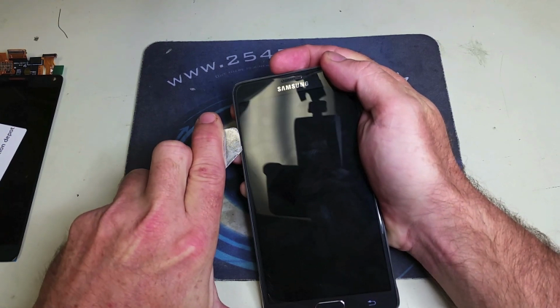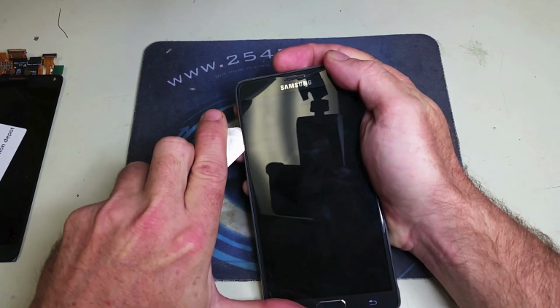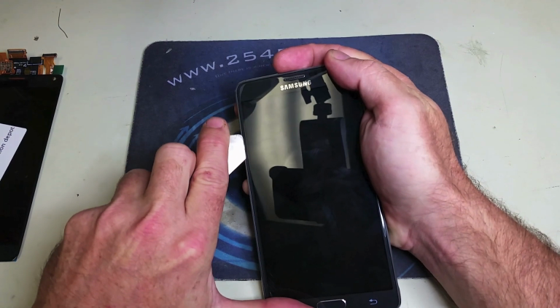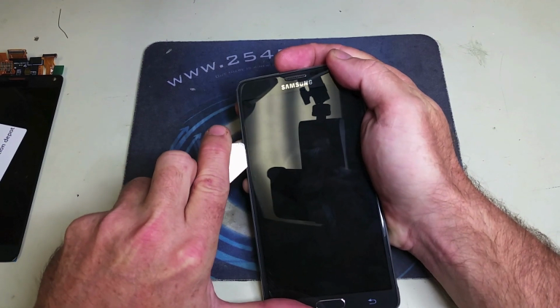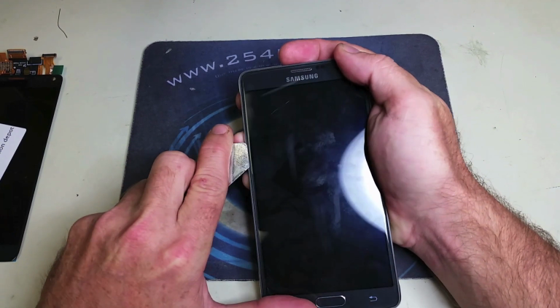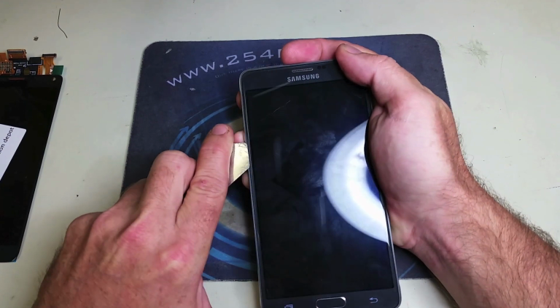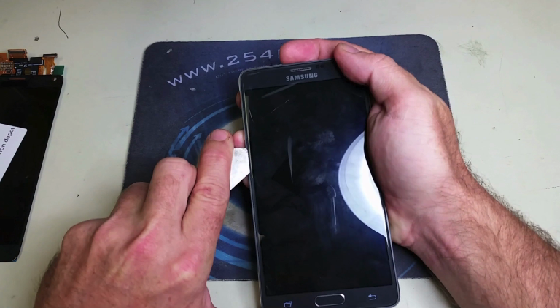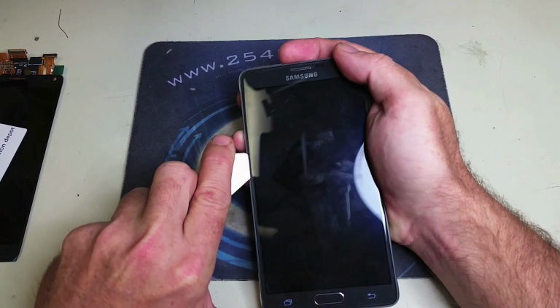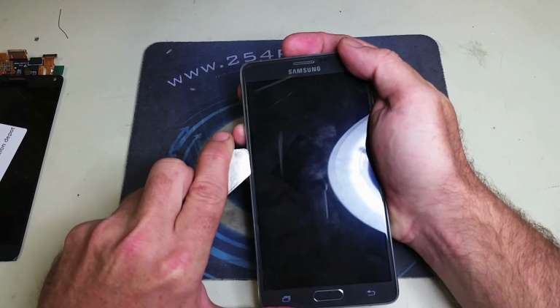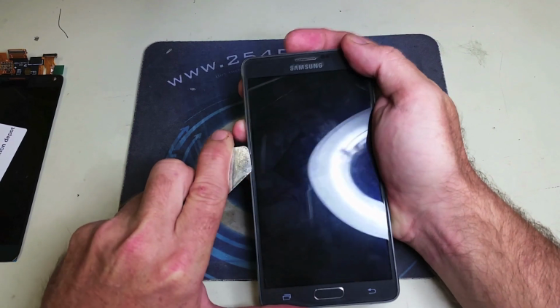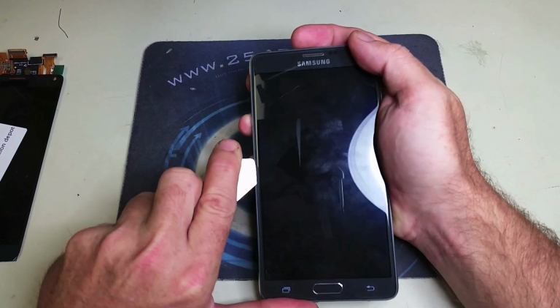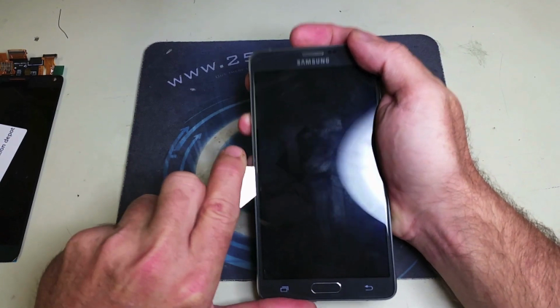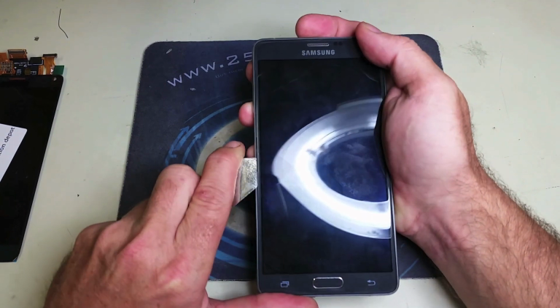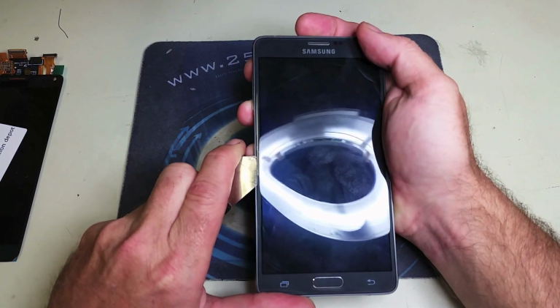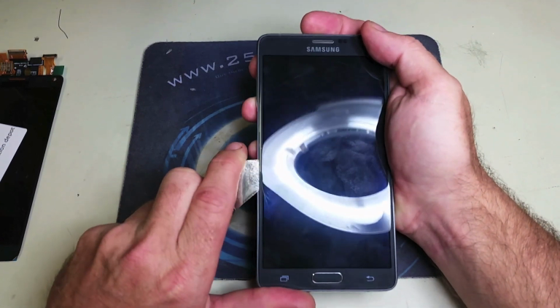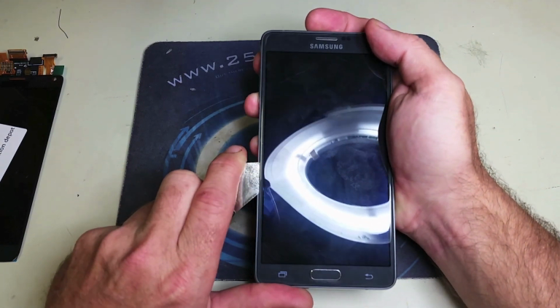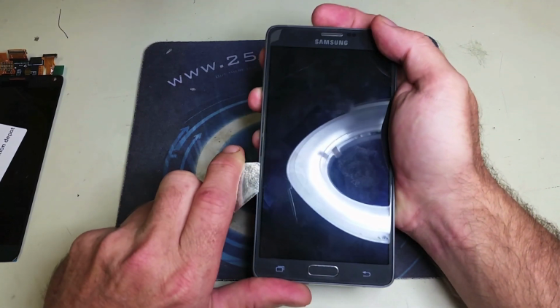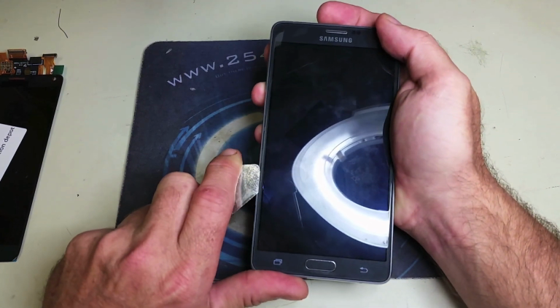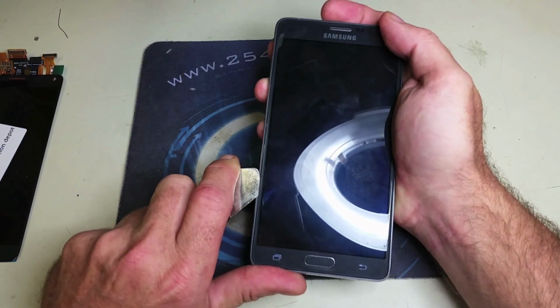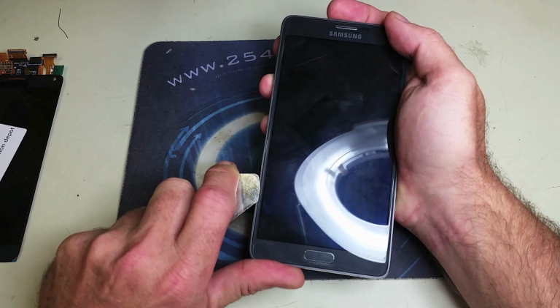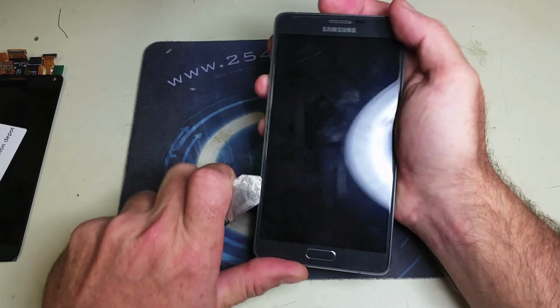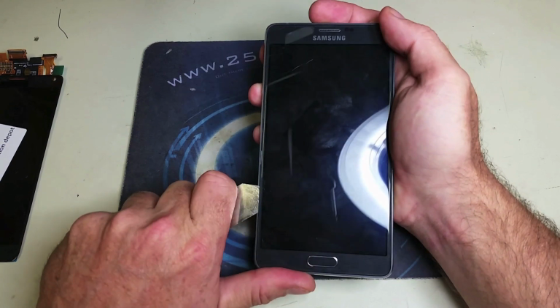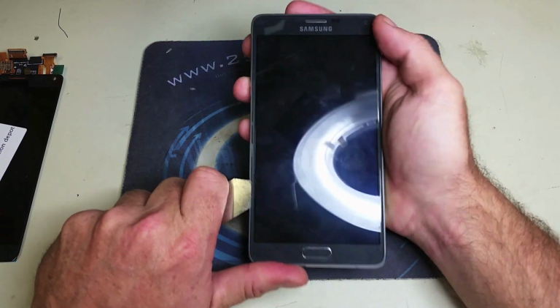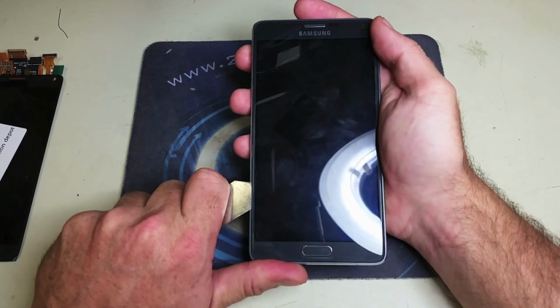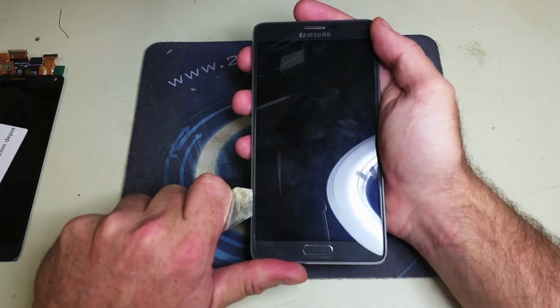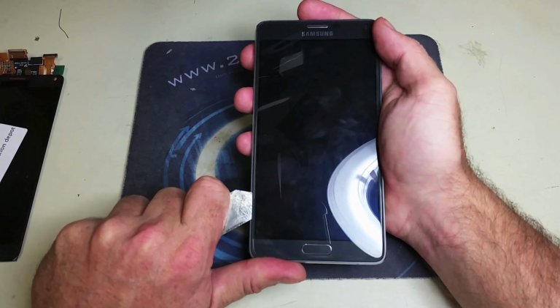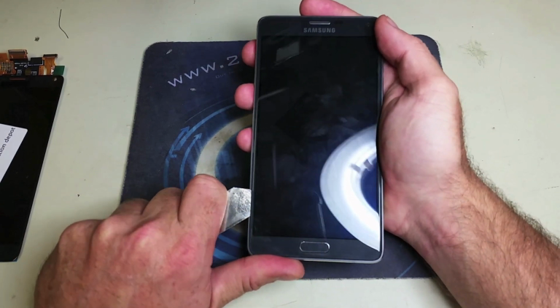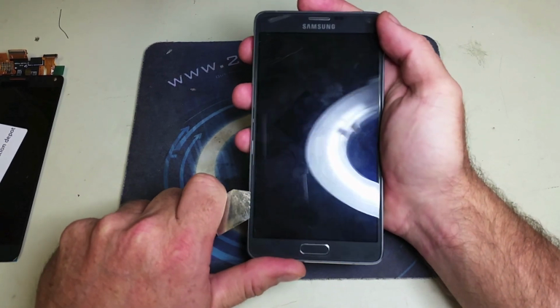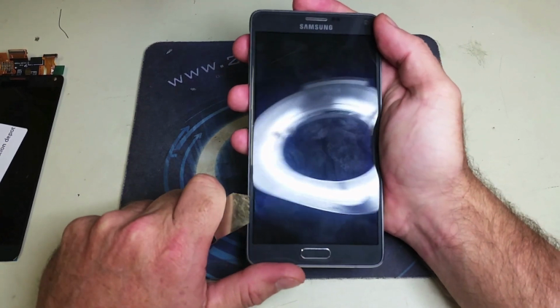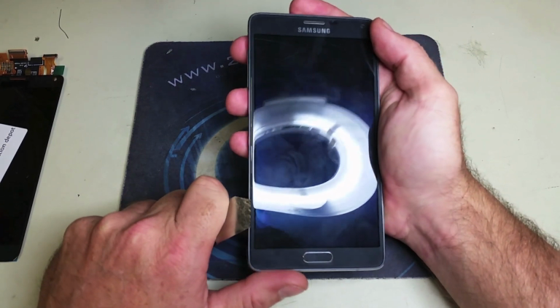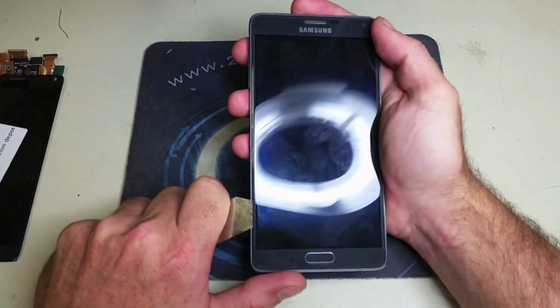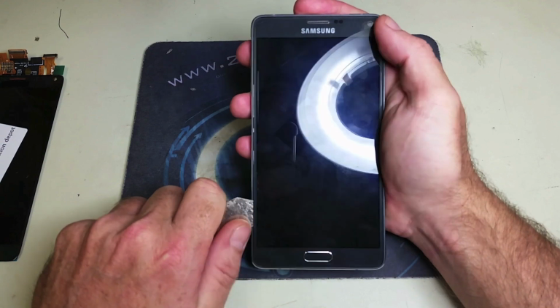We're going to slide down that tool all the way to the bottom. The rest of the process you can pretty much look at and figure out — it's not rocket science. Just make sure you do not damage the home button, back button, and menu button.